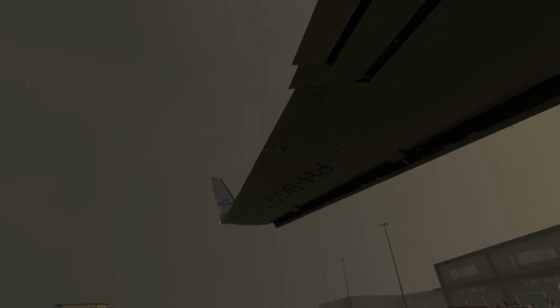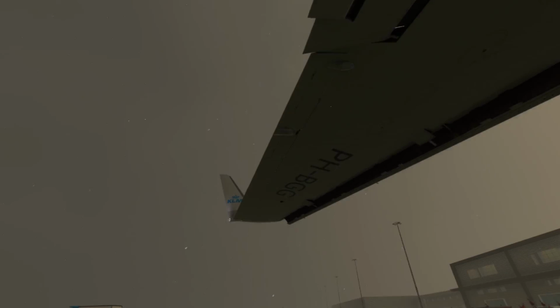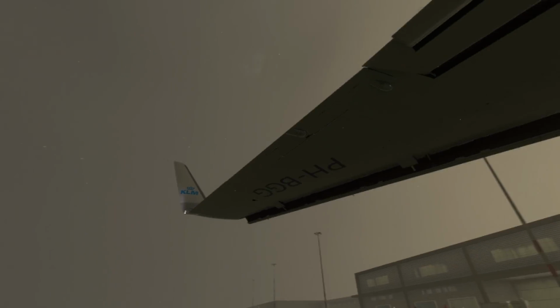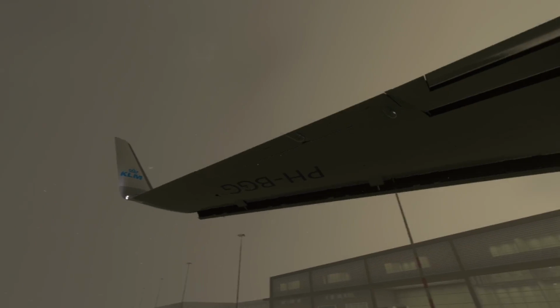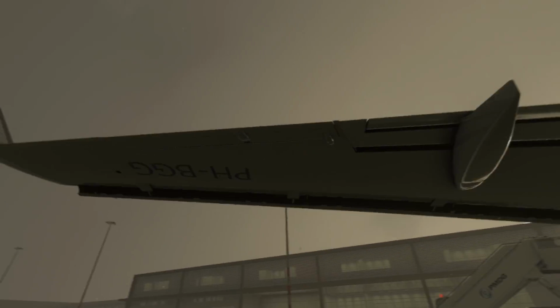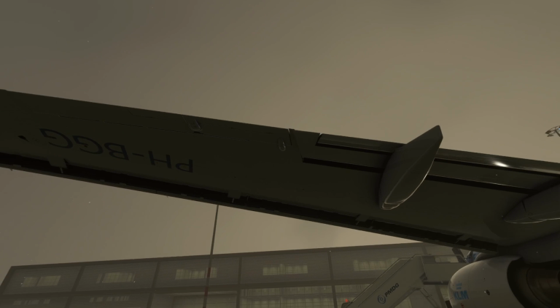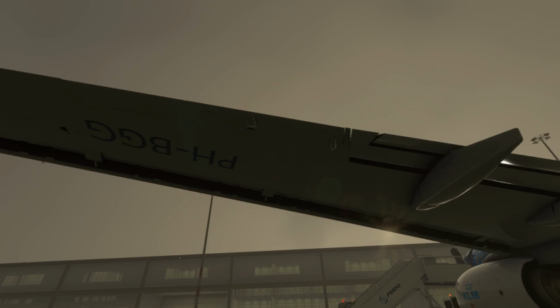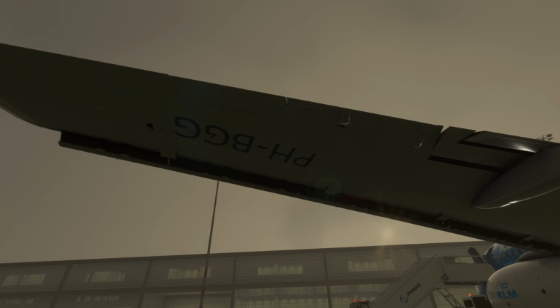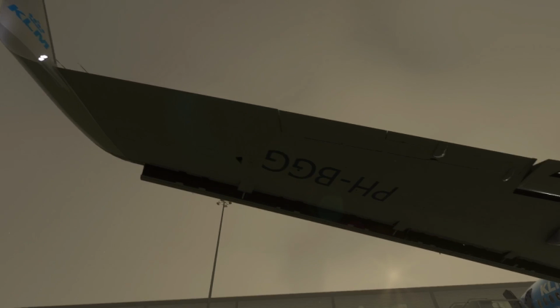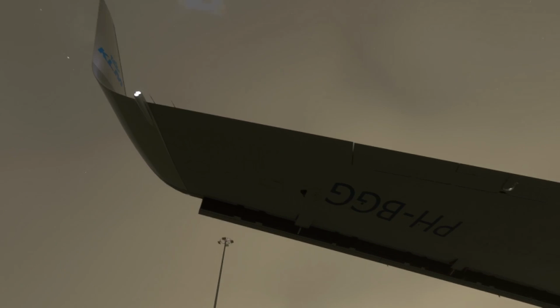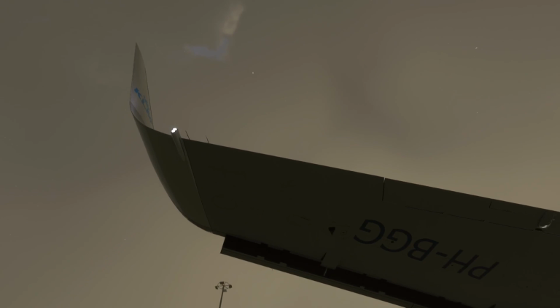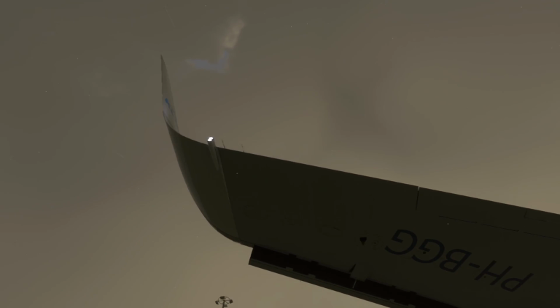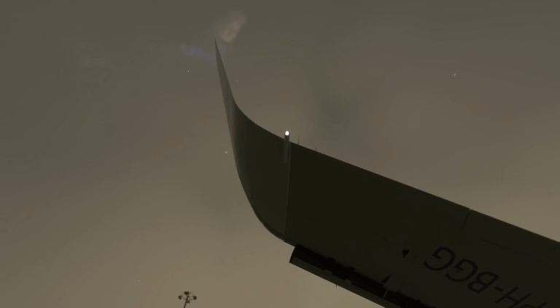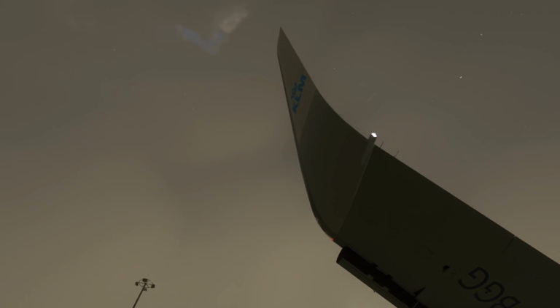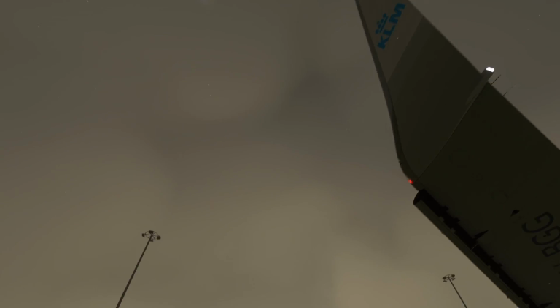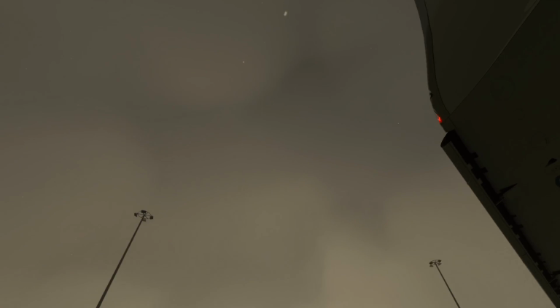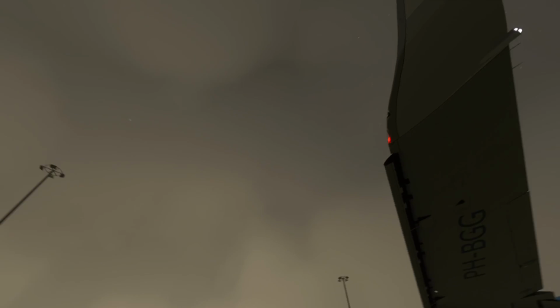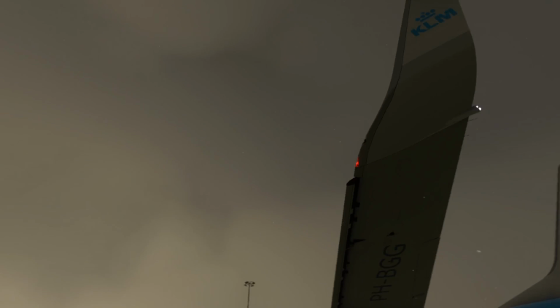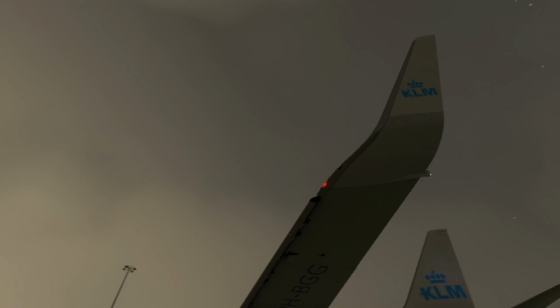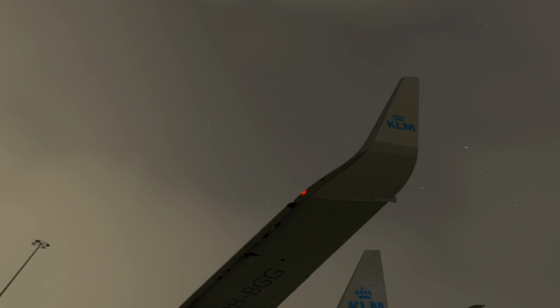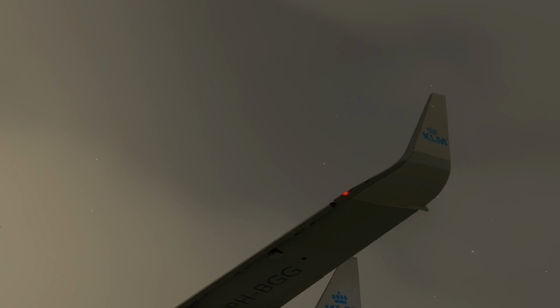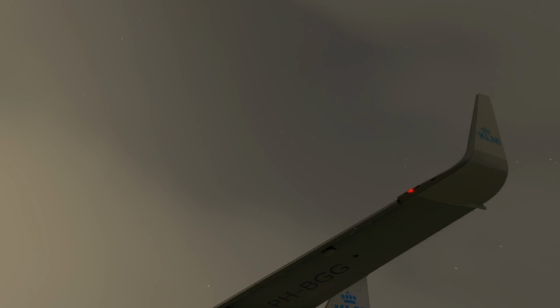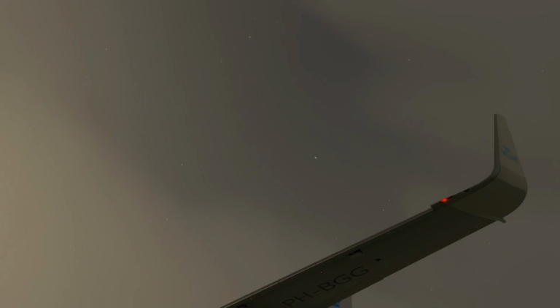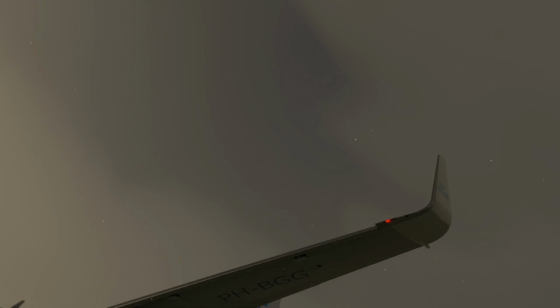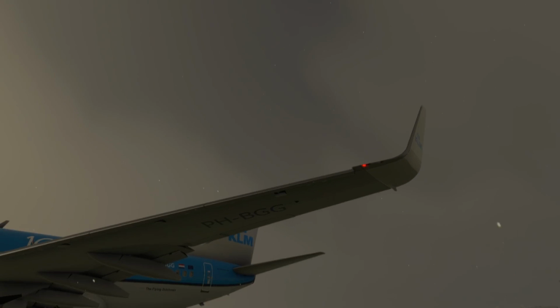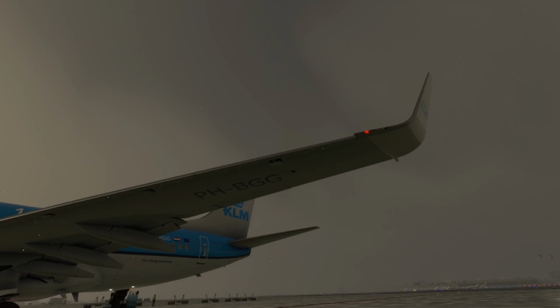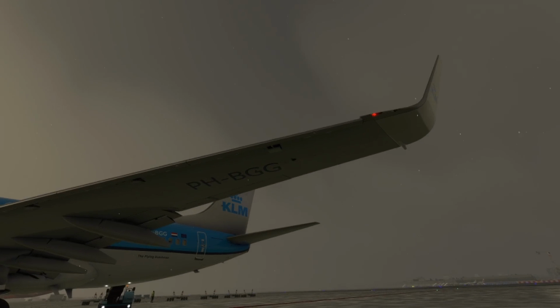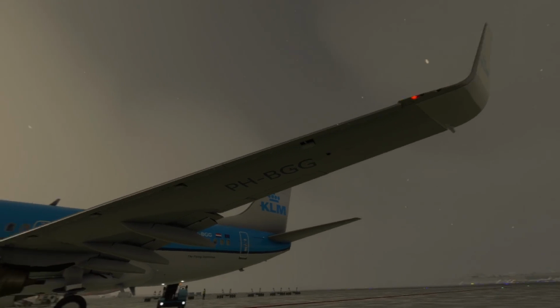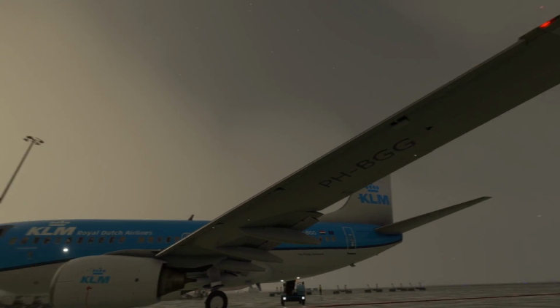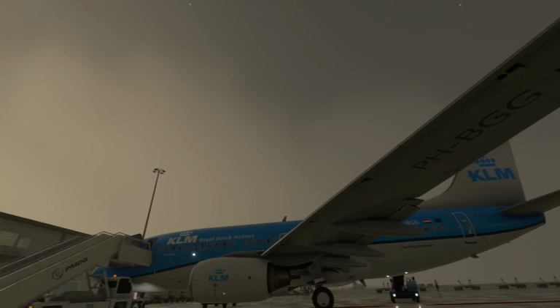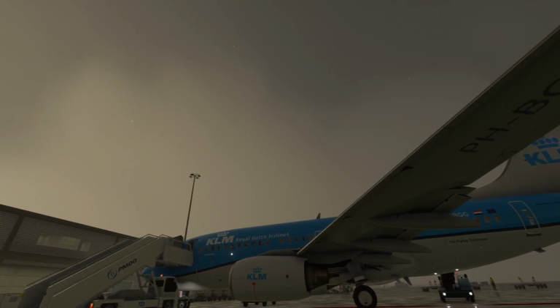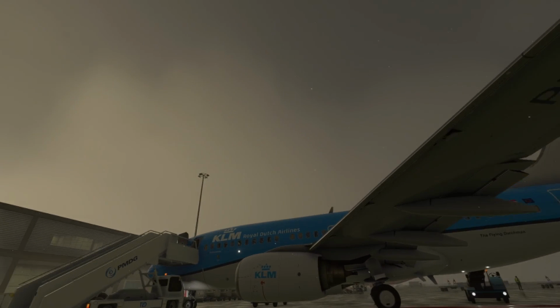Completing the circle, we check the lighting around the aircraft, ensuring all lights are functional. We also inspect the windows and doors for any anomalies.